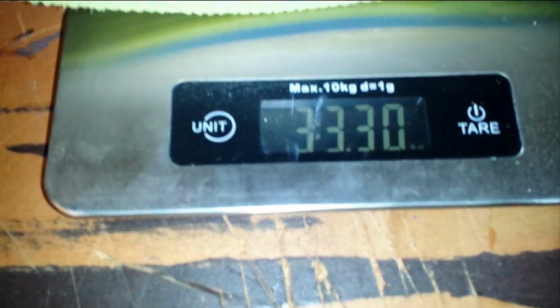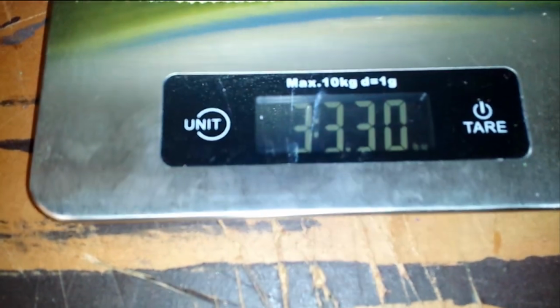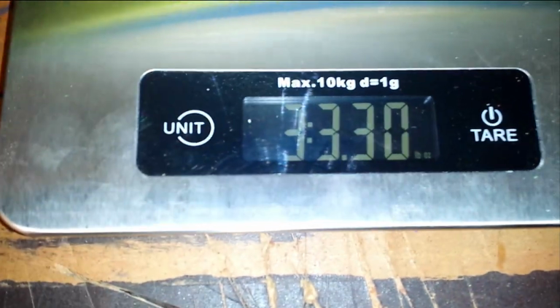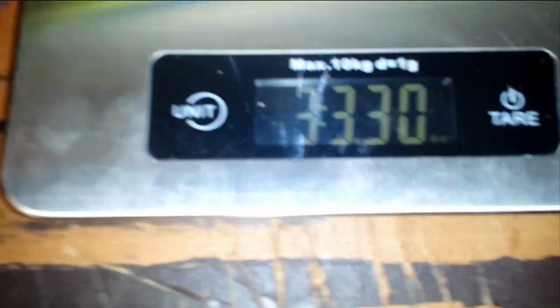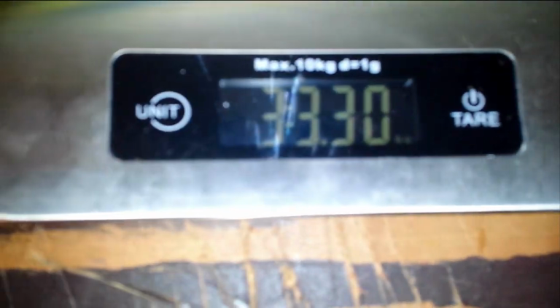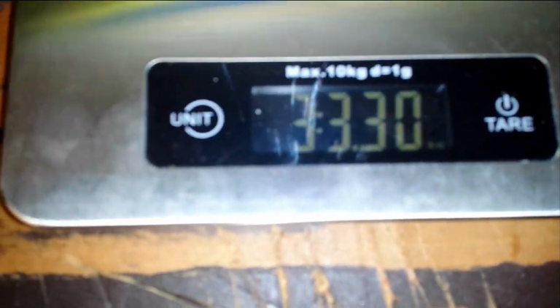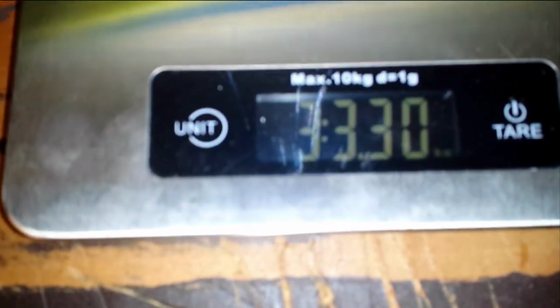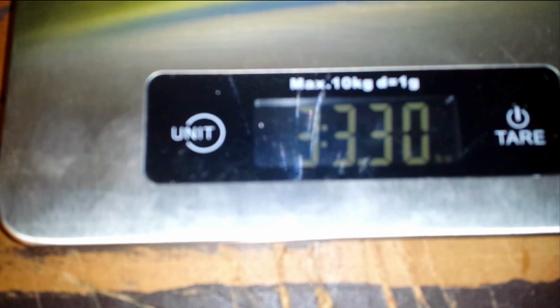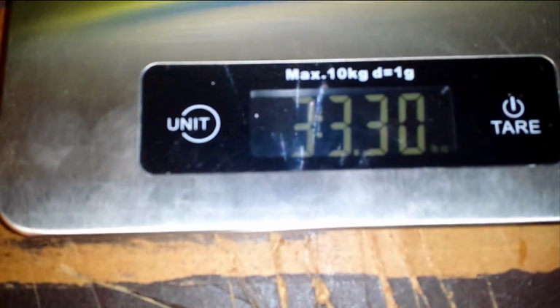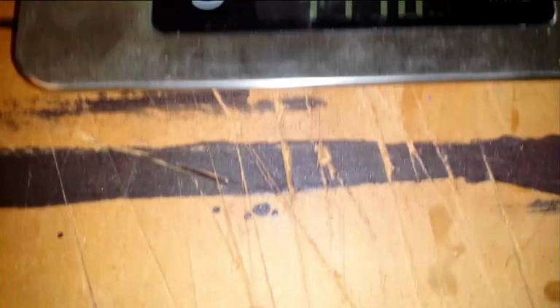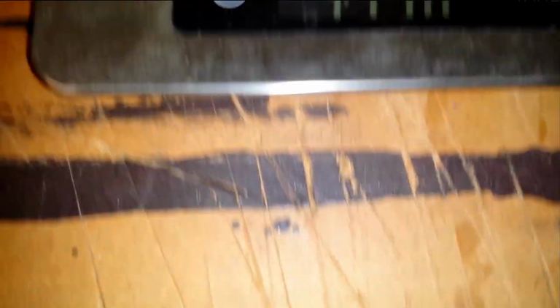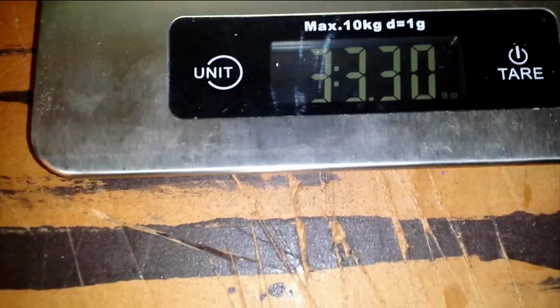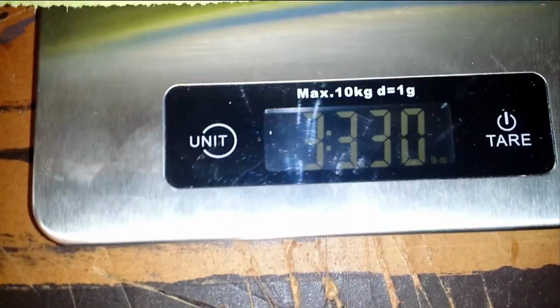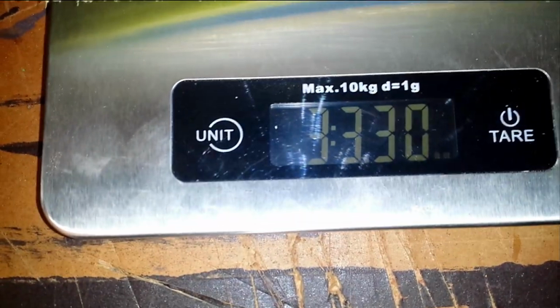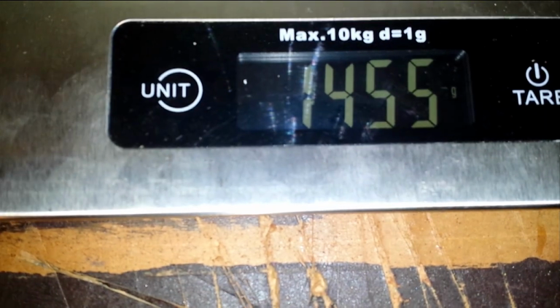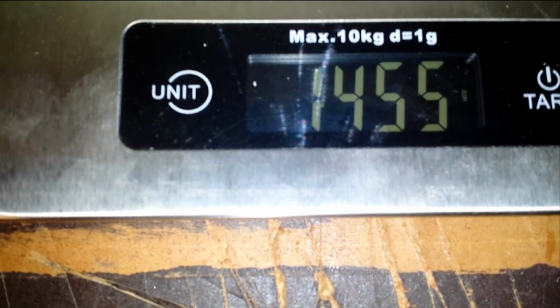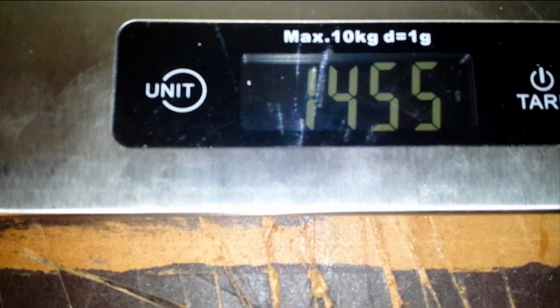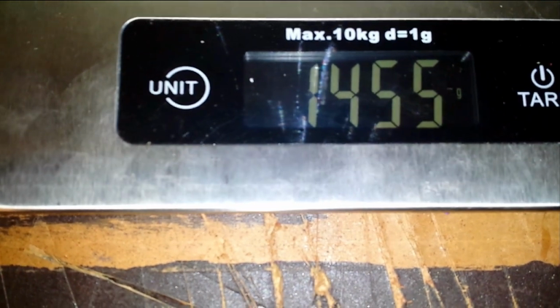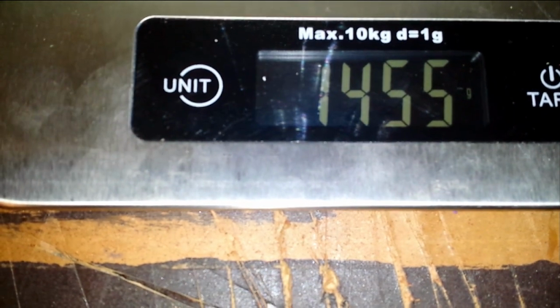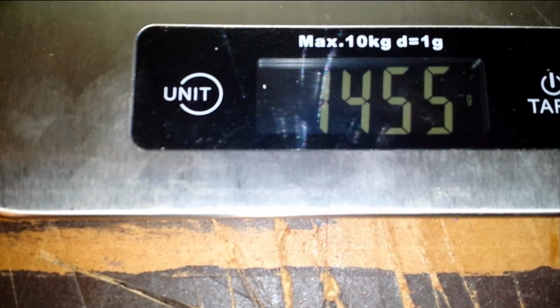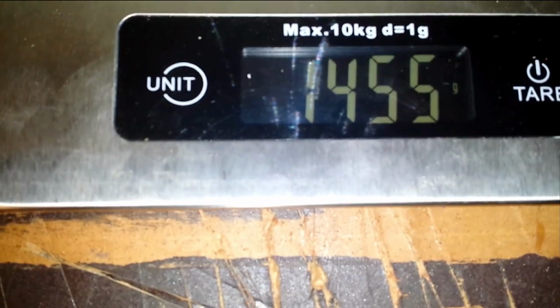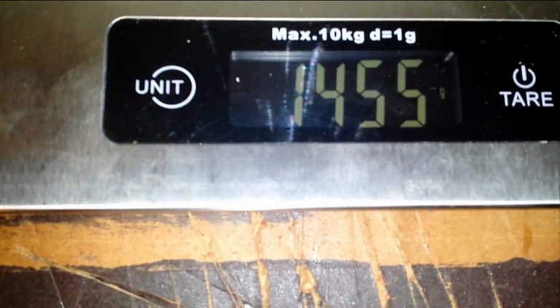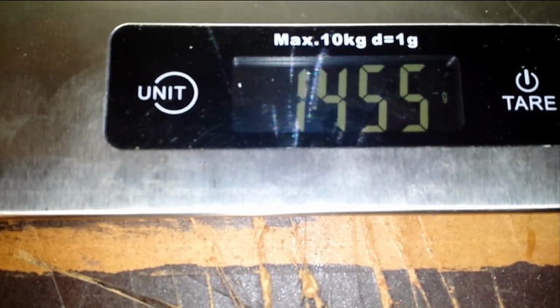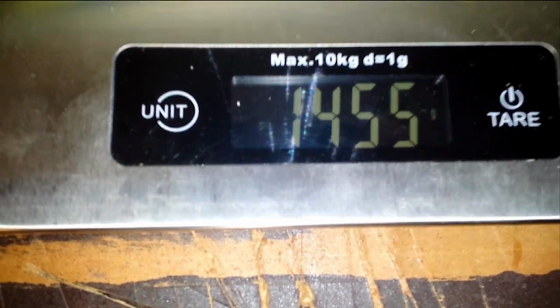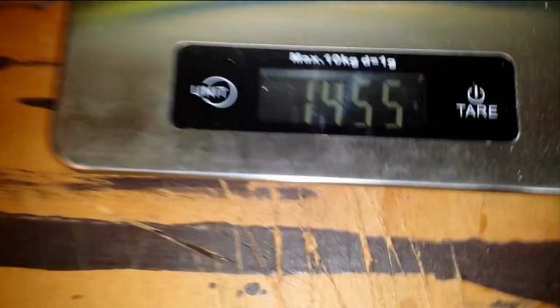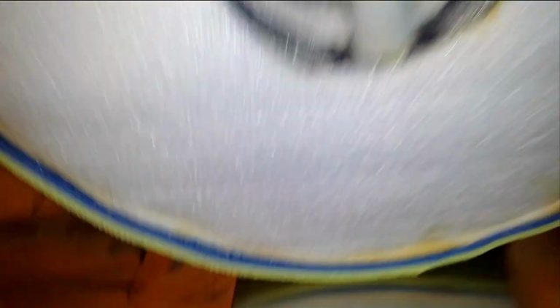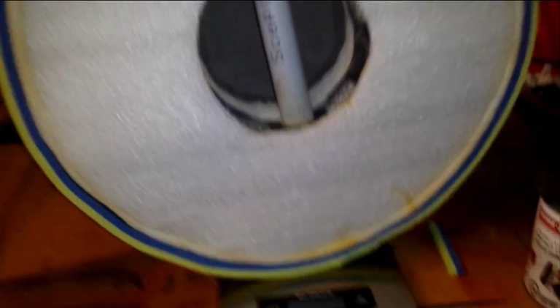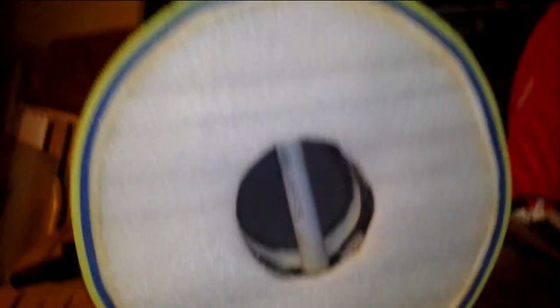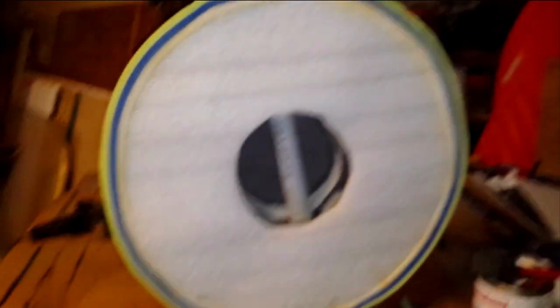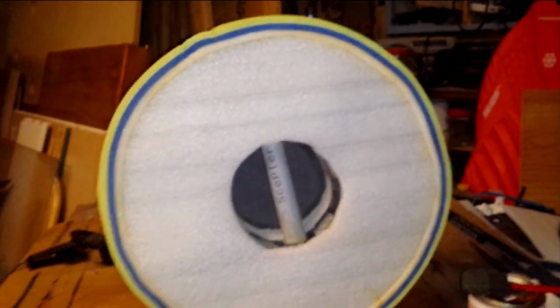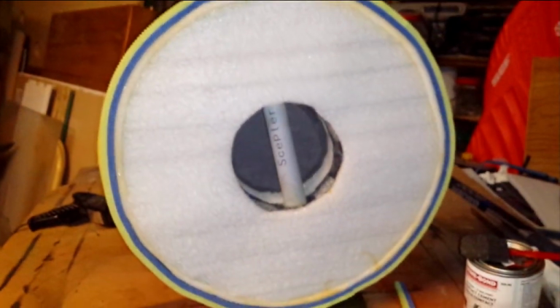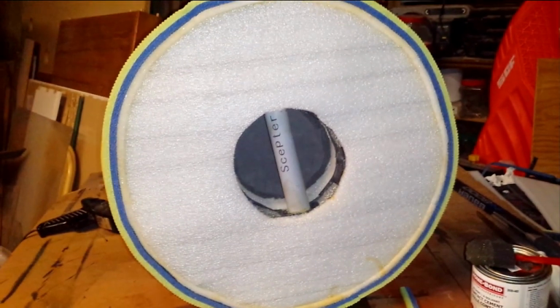Total finished weight on this shield: three pounds, 3.30 ounces — fourteen hundred and fifty-five grams.